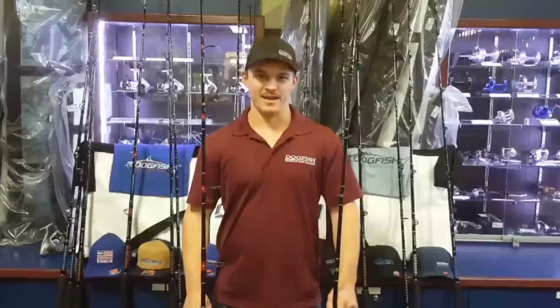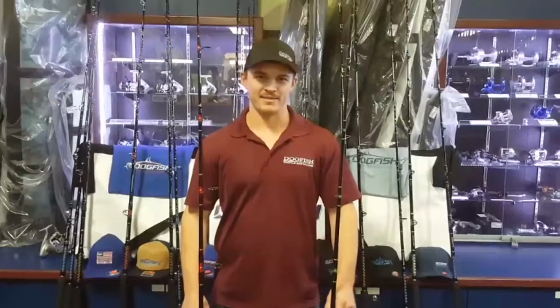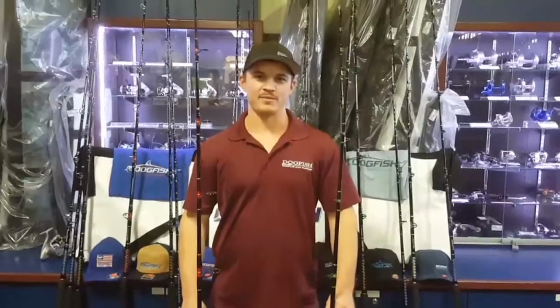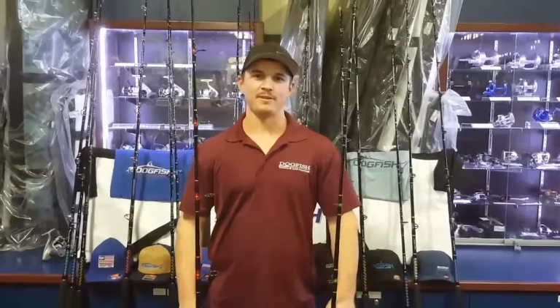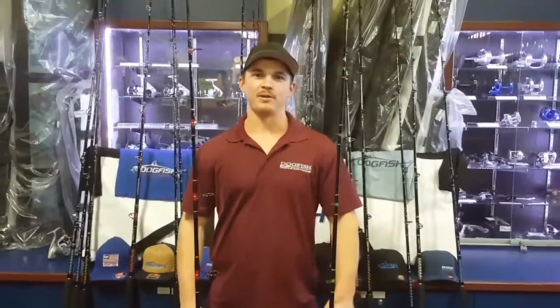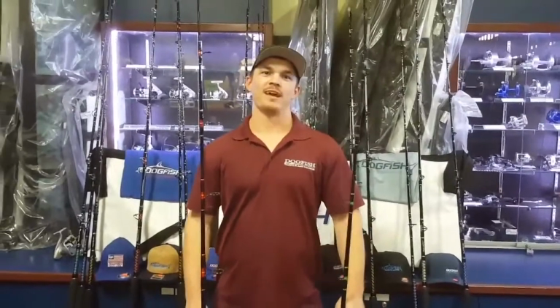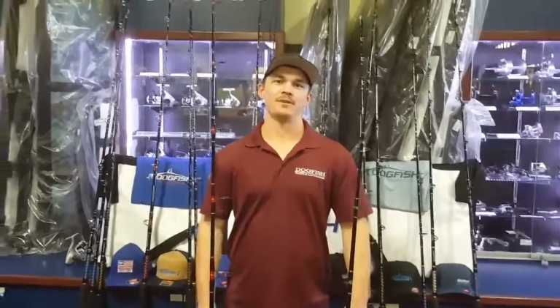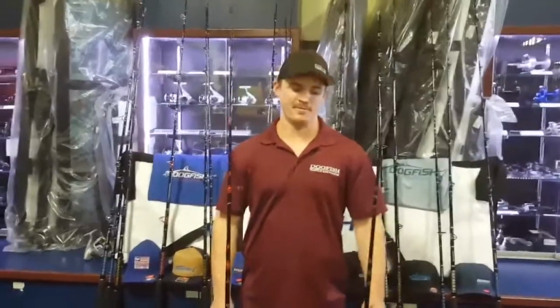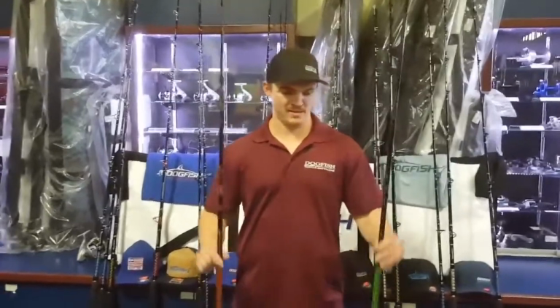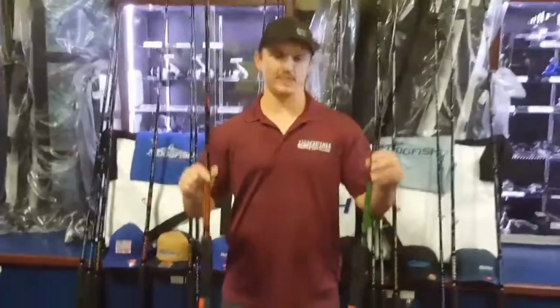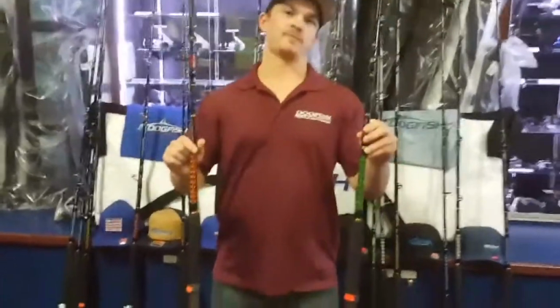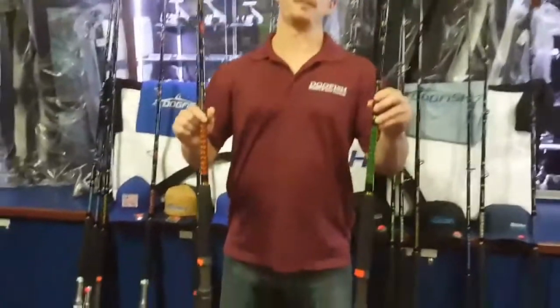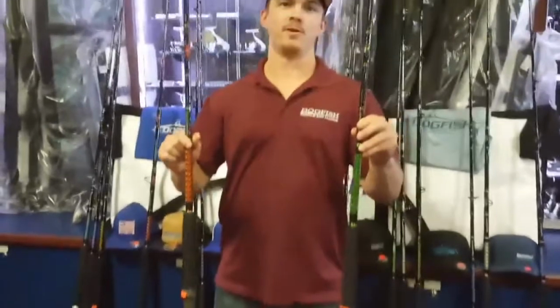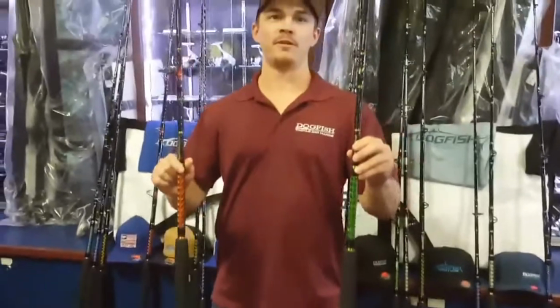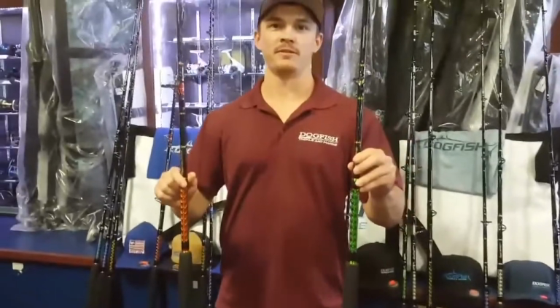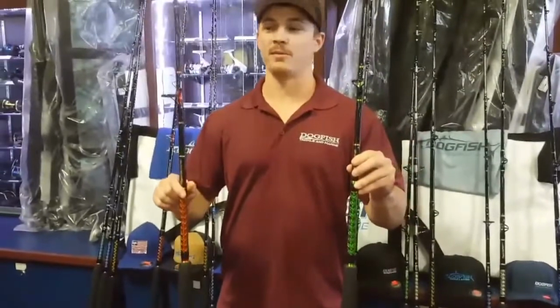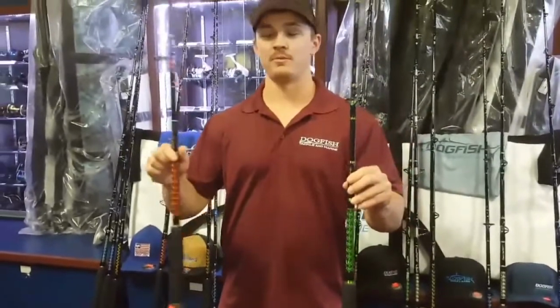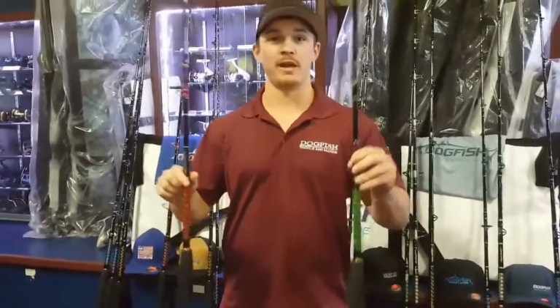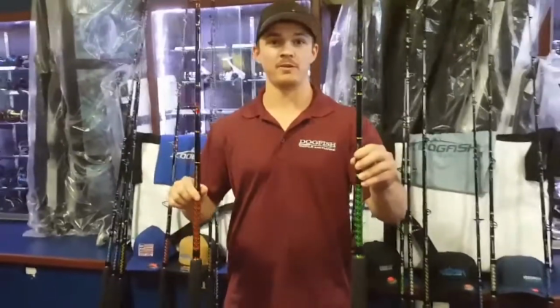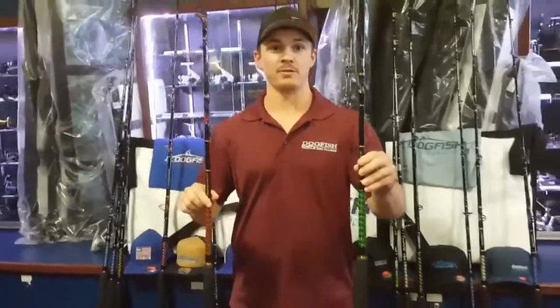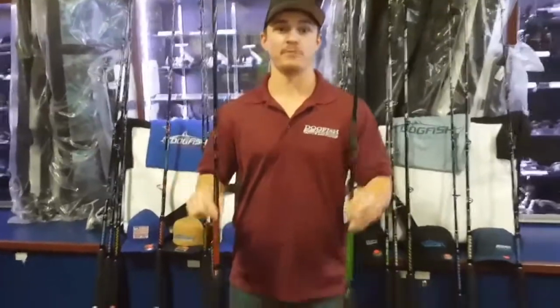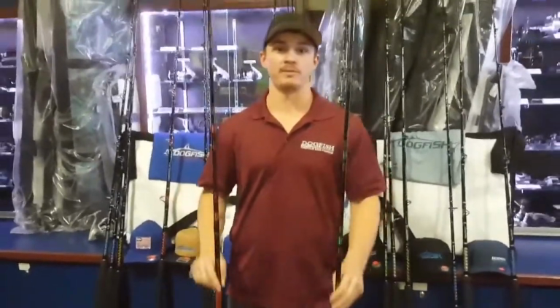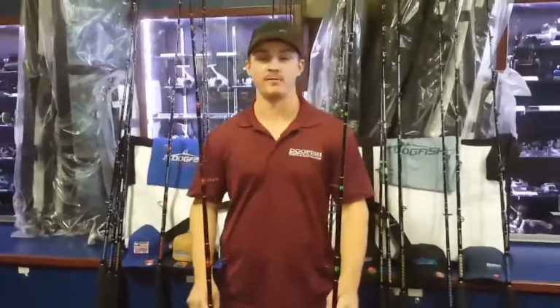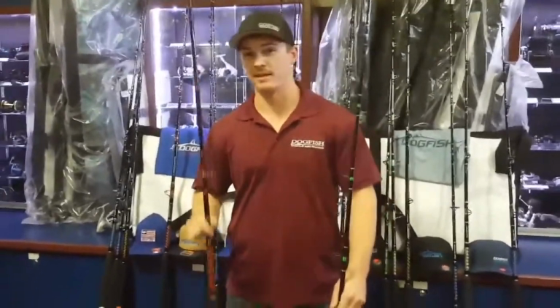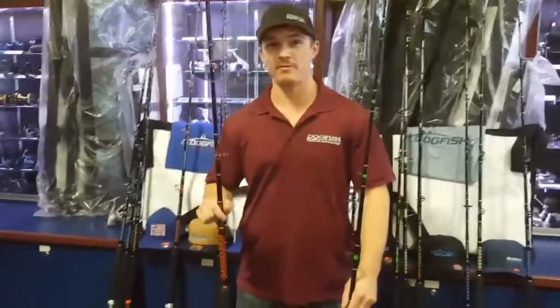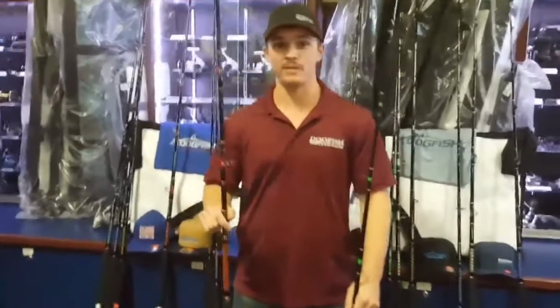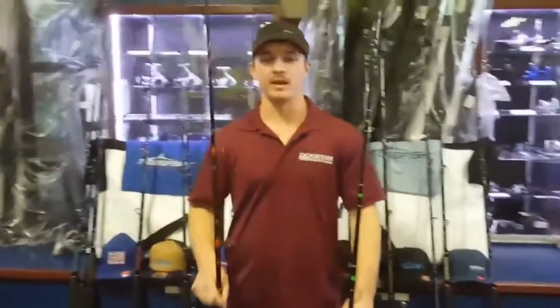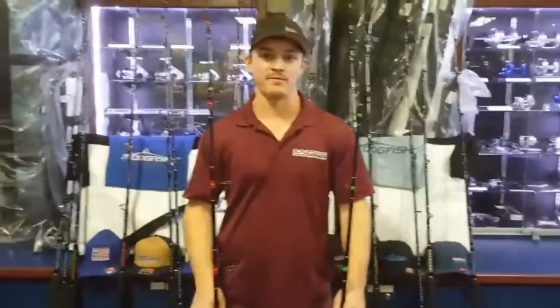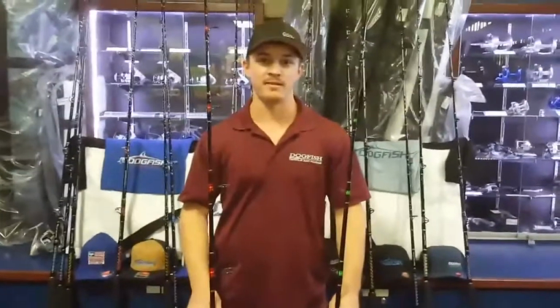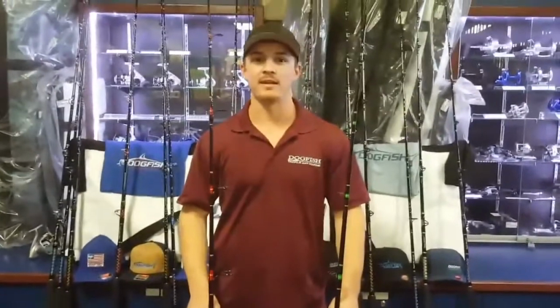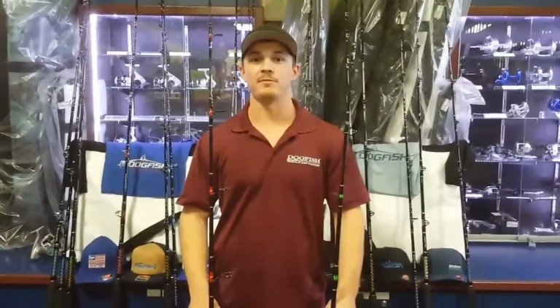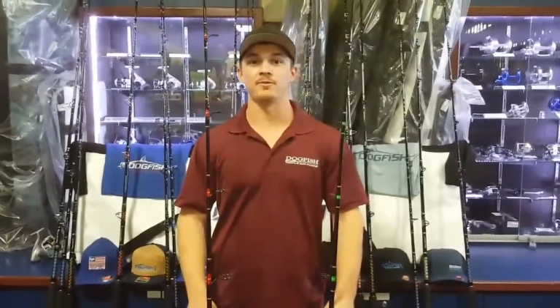Hi guys, this is Adam Stephanie with Dogfish Tackle, and here I have in my hands the Dogfish Stick 1240 series. It comes in a spinner and a conventional in three different lengths — we offer a 7 foot, a 7.6, and an 8 foot version.